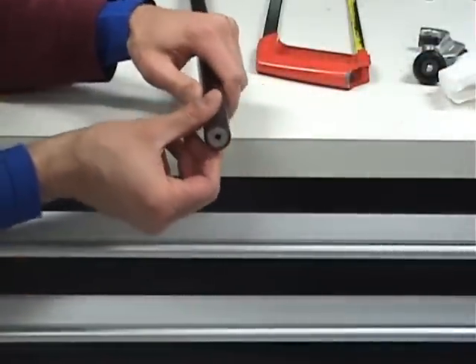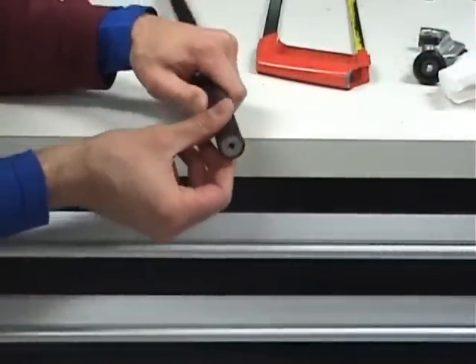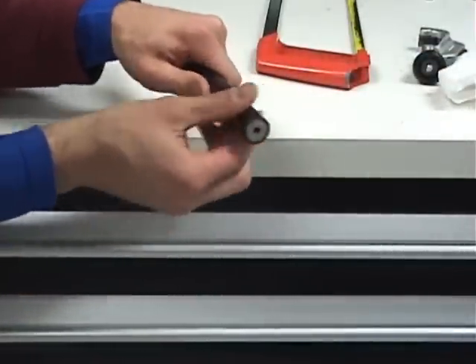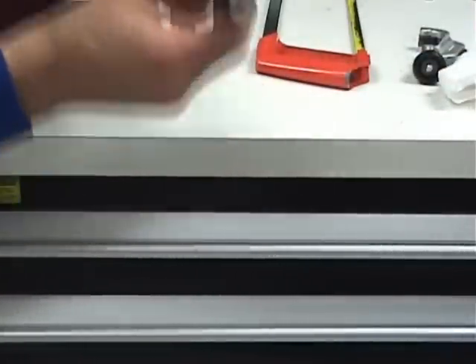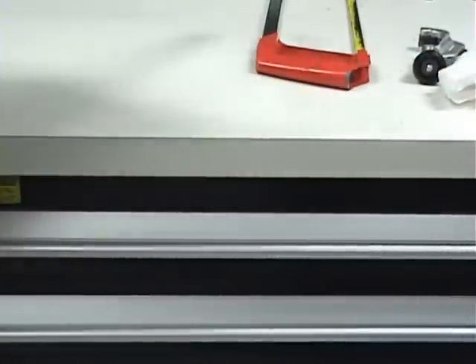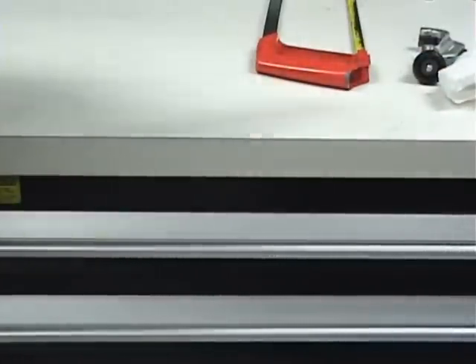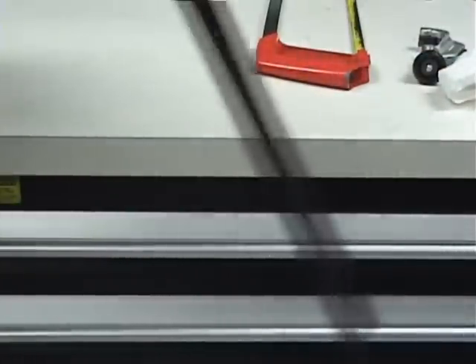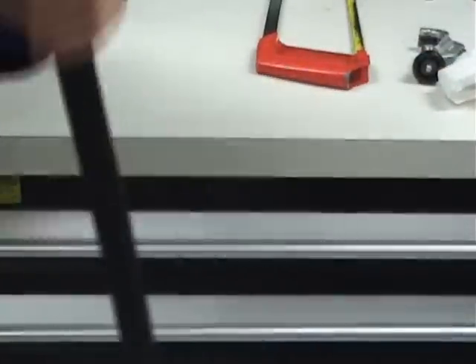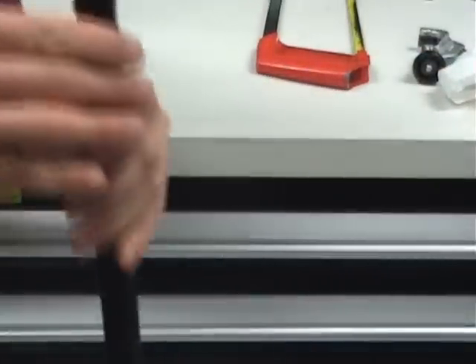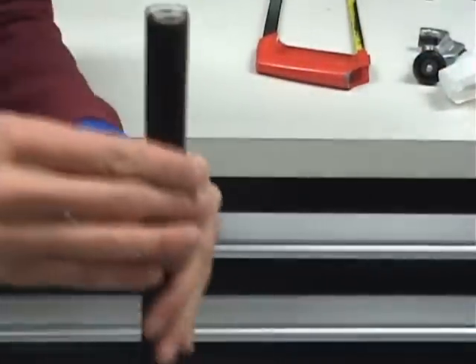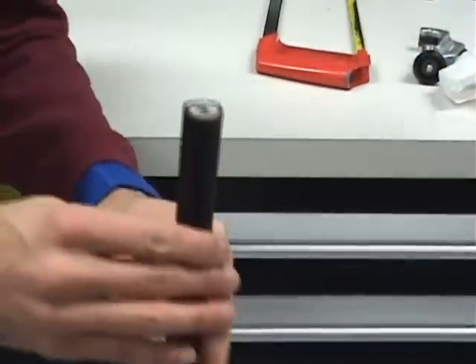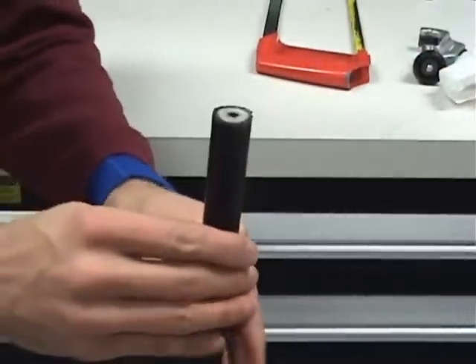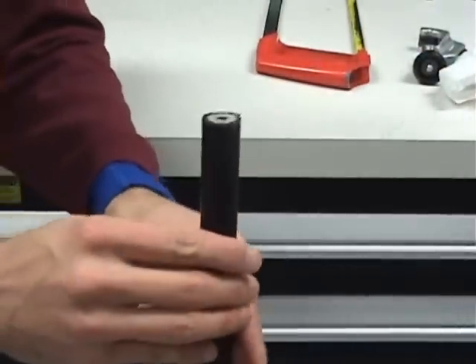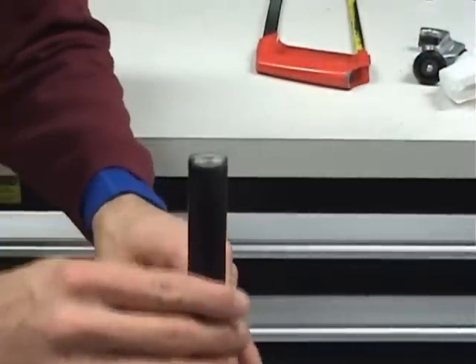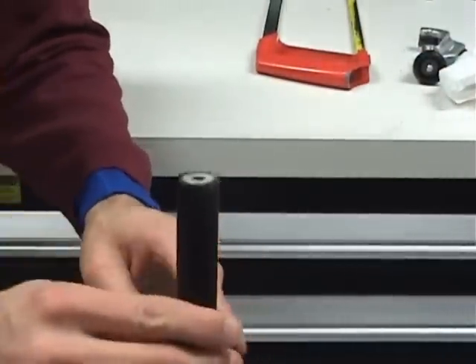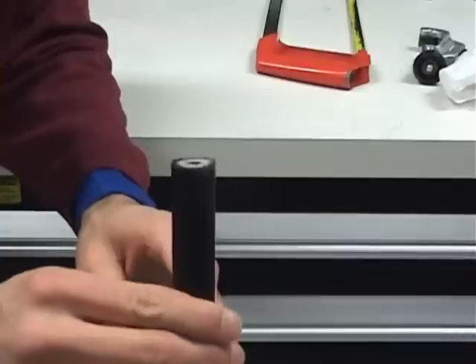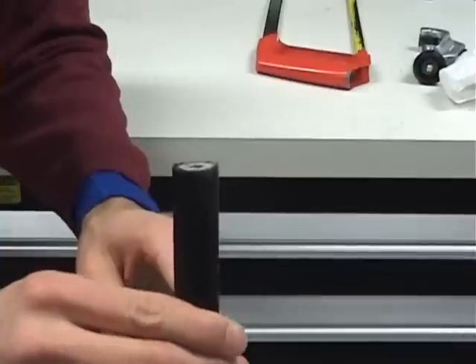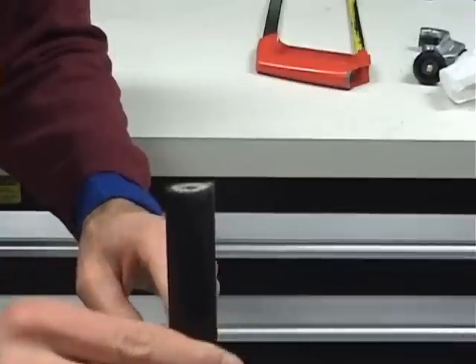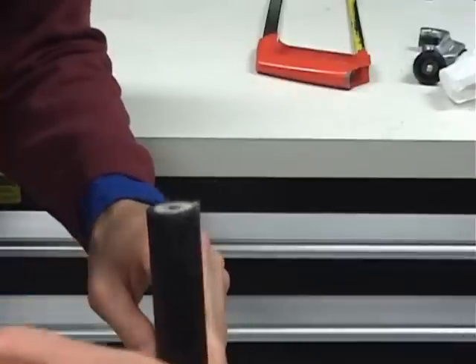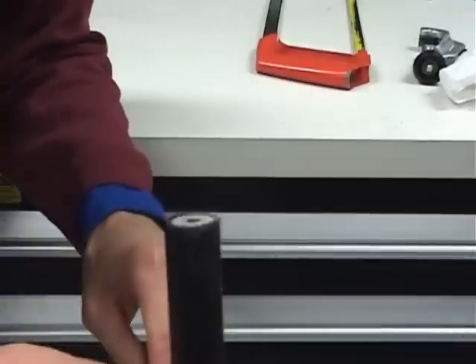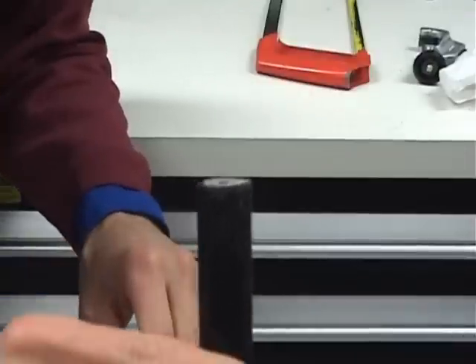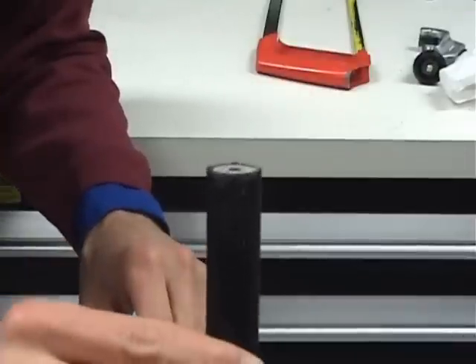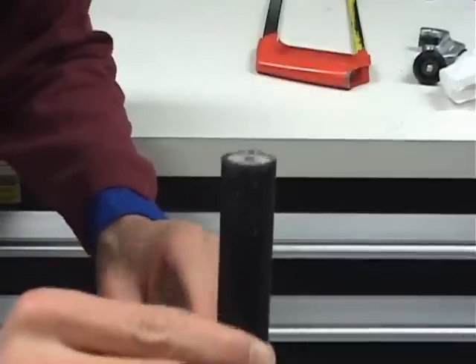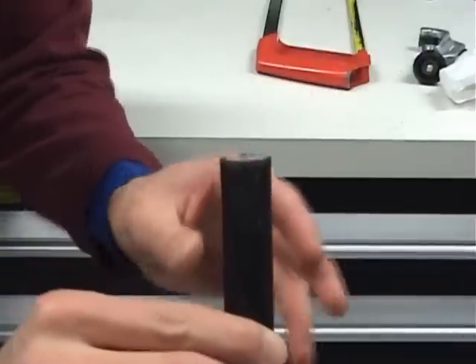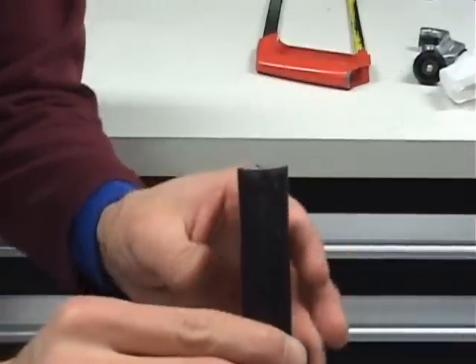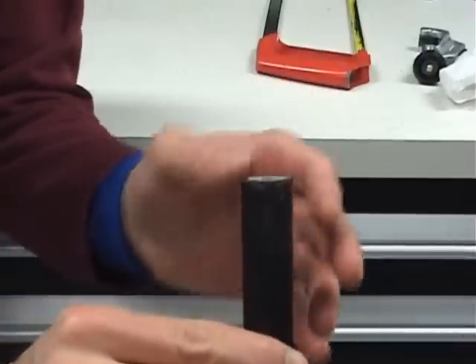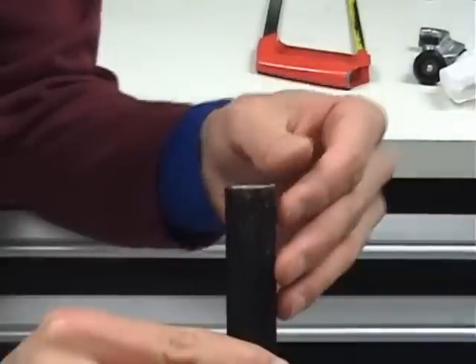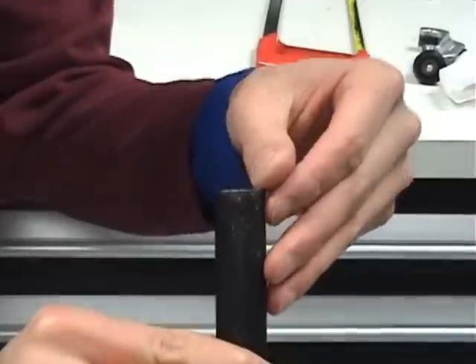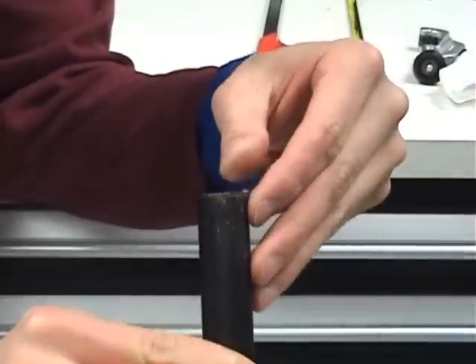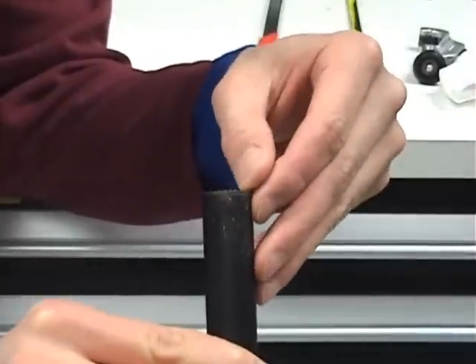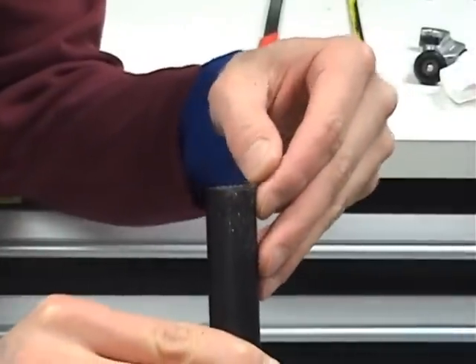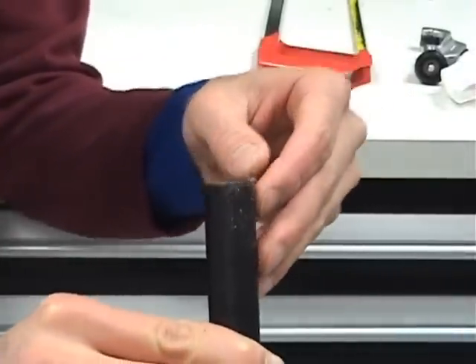Taking a closer look at the cut, it can be seen that the cut is not perfect, but it is acceptable.